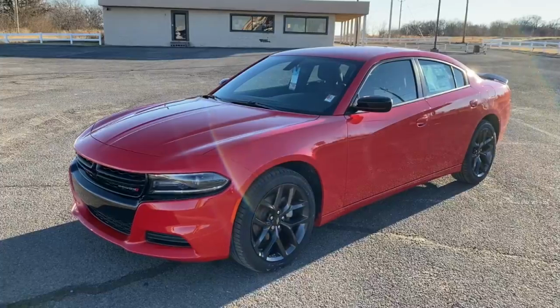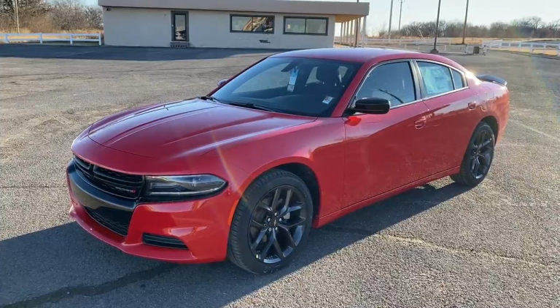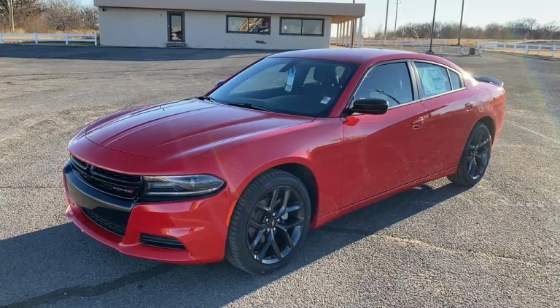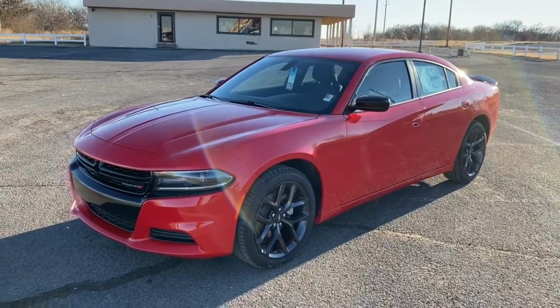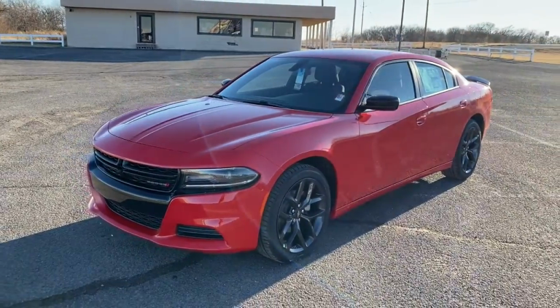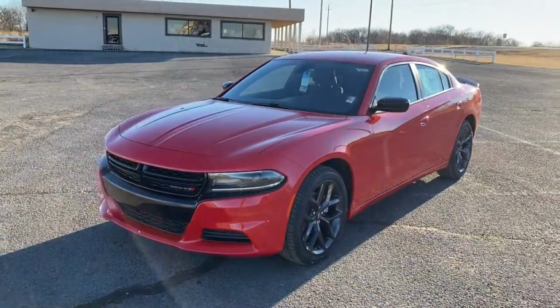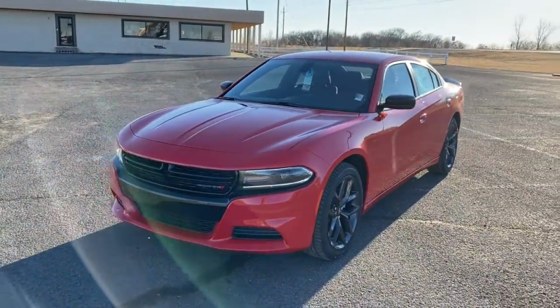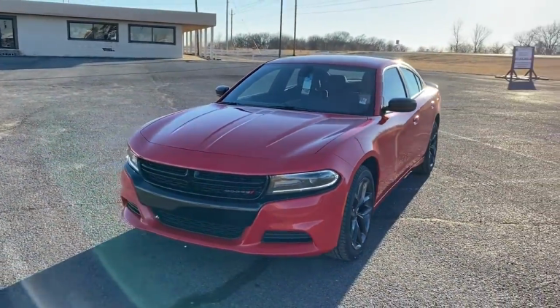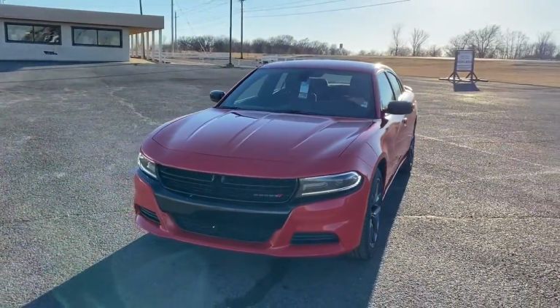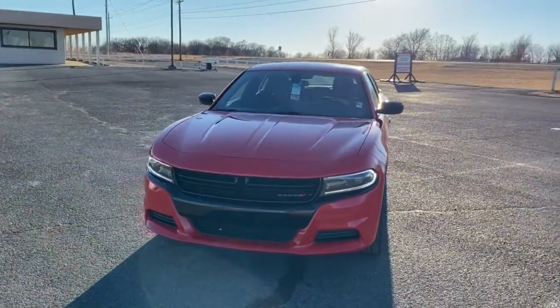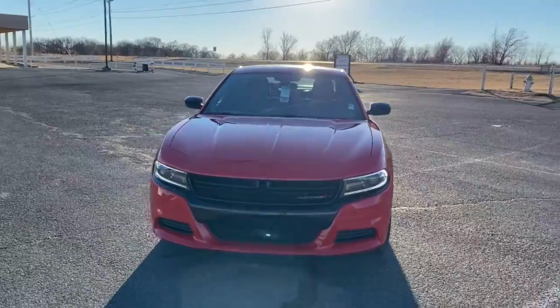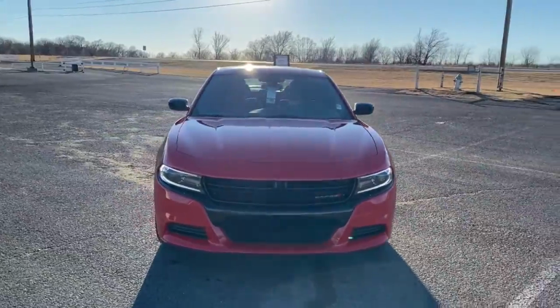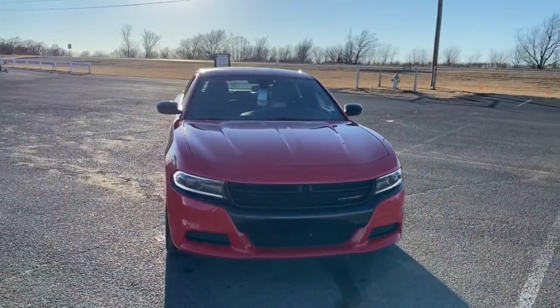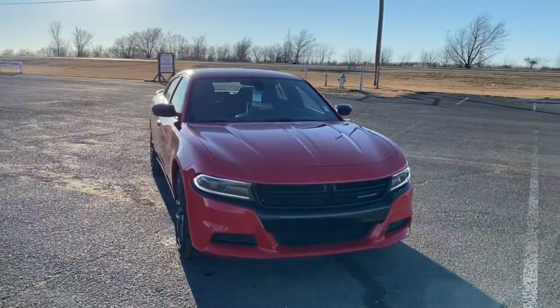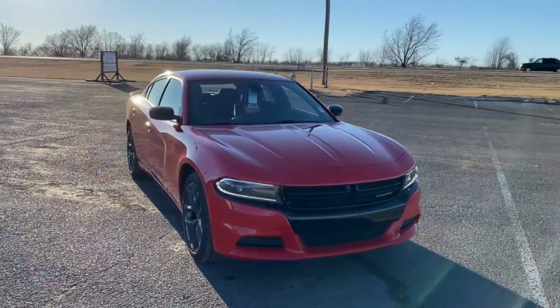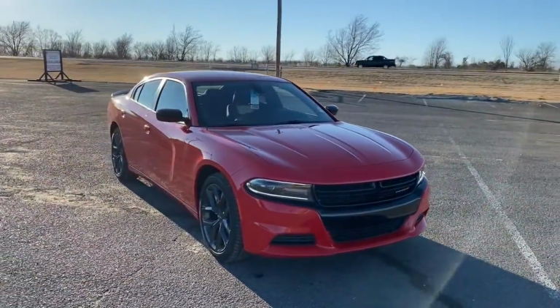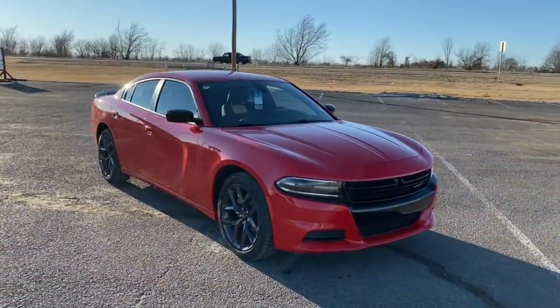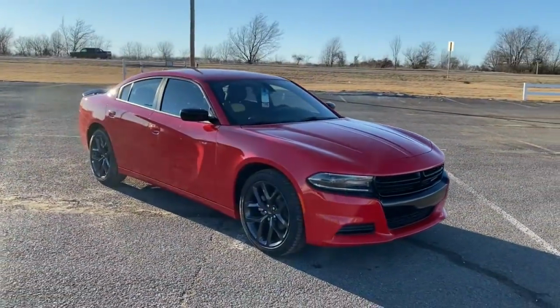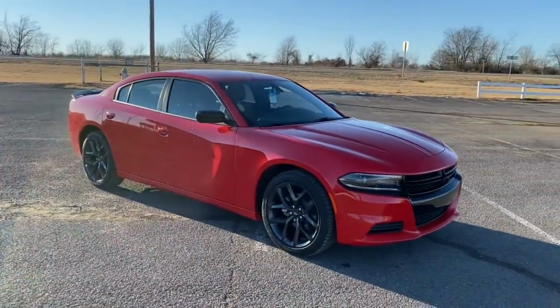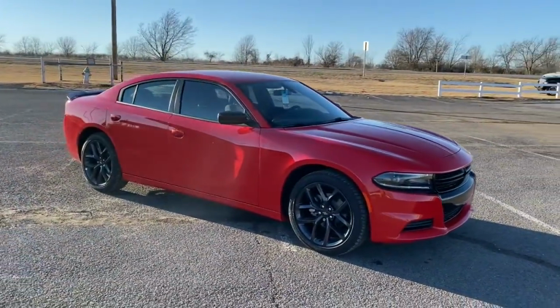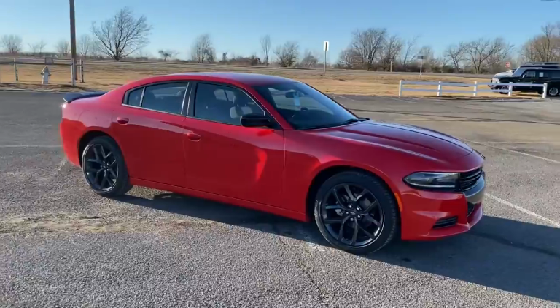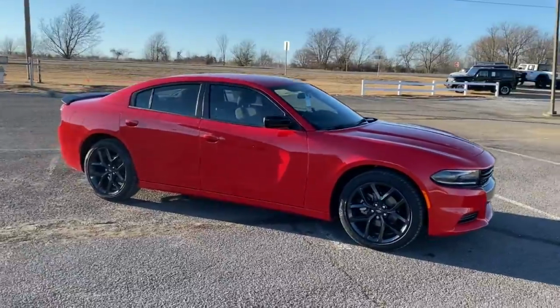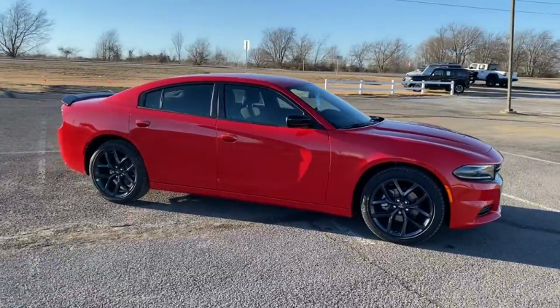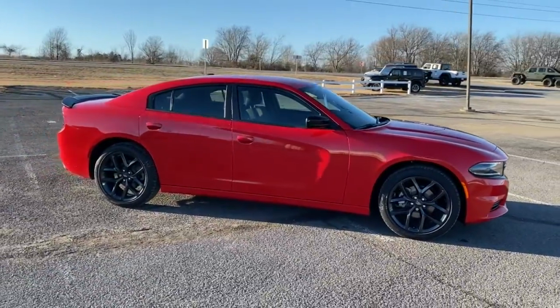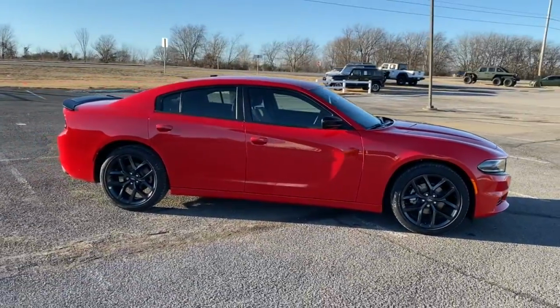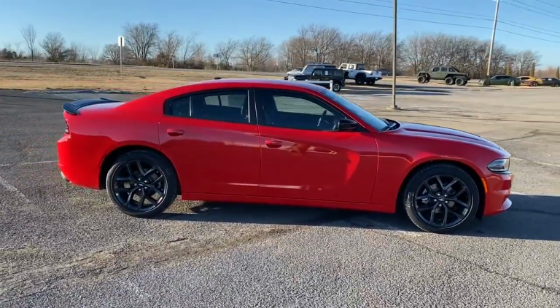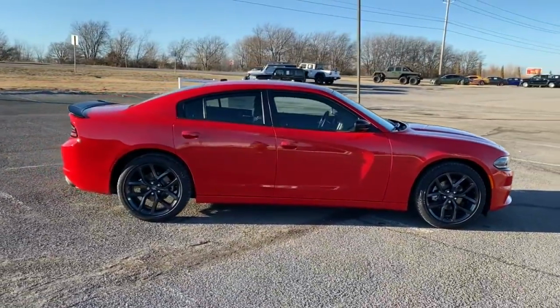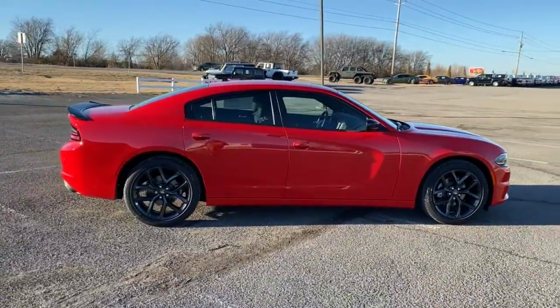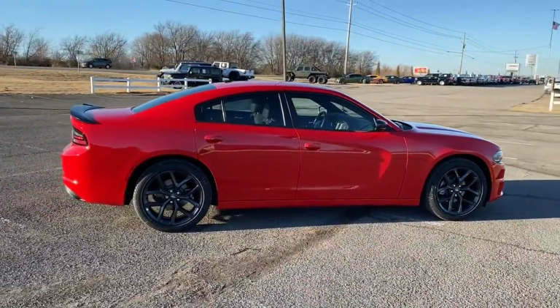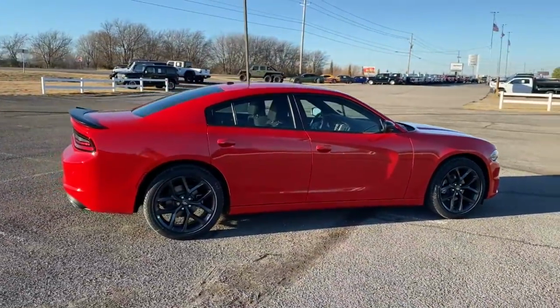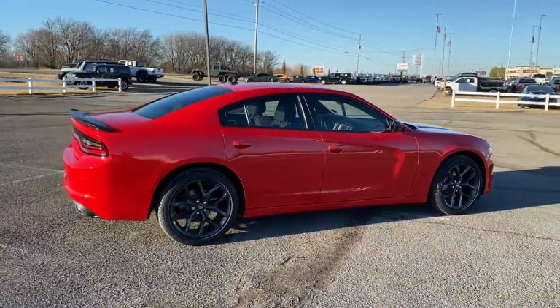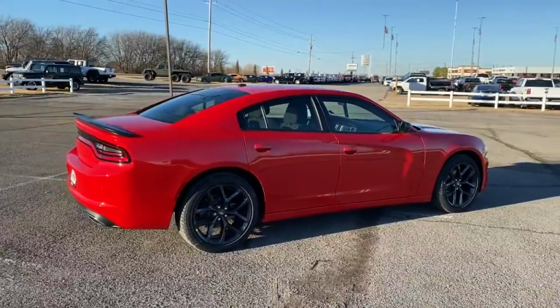Your next car could be the 2021 Dodge Charger. The Charger's advanced design lets you tap into seriously savage performance when you want it and save fuel when you don't. With four doors, it's a family-friendly muscle car that's surprisingly versatile.